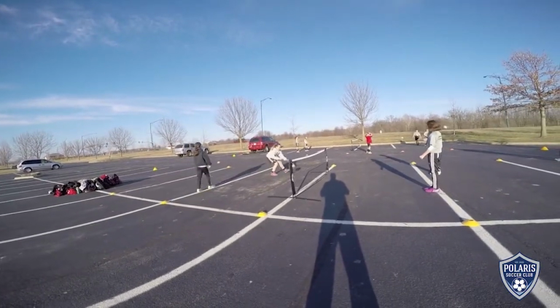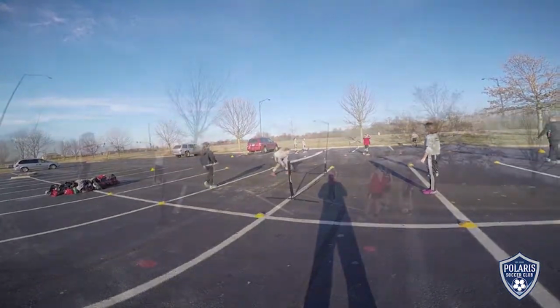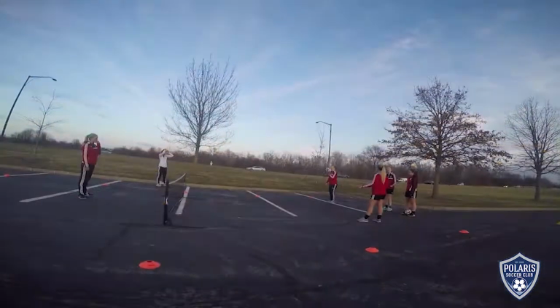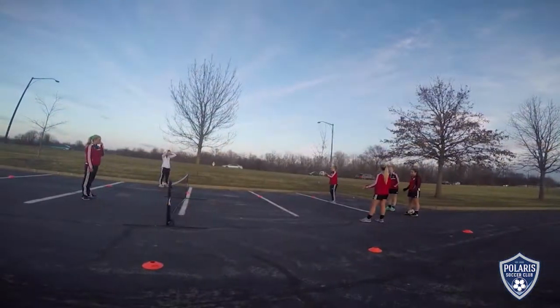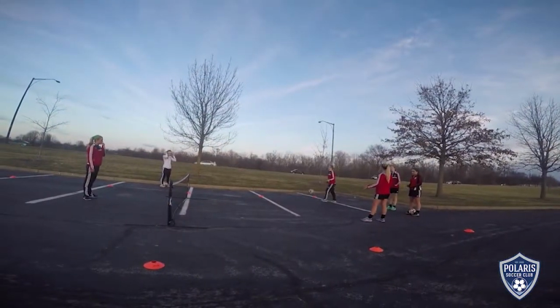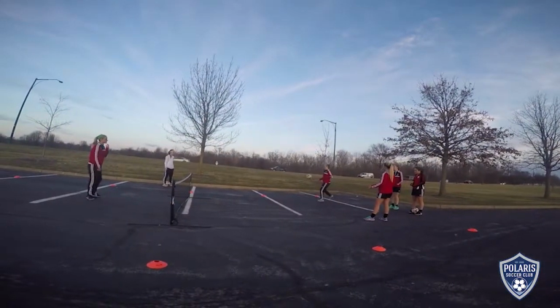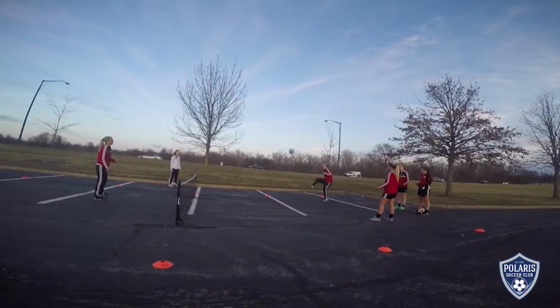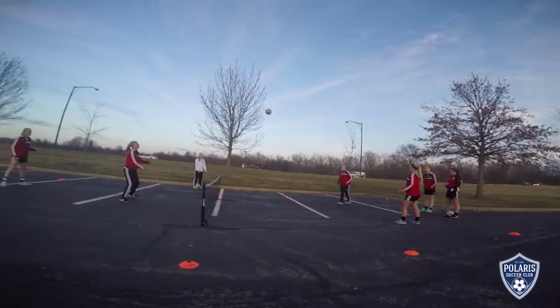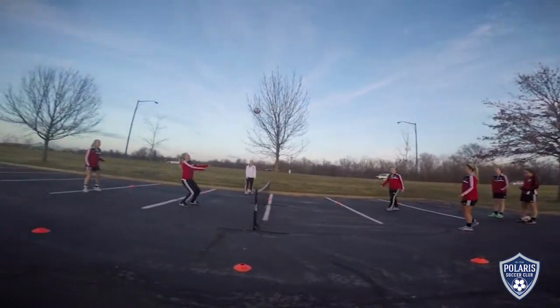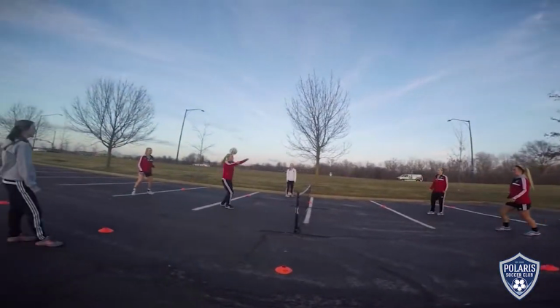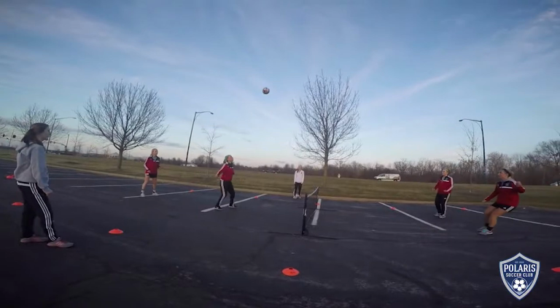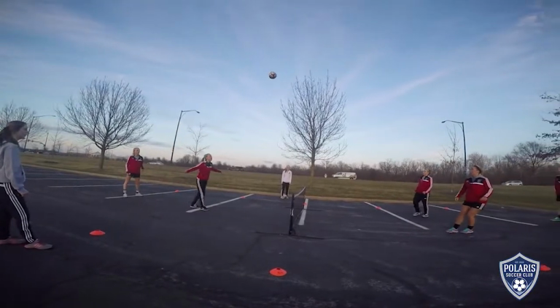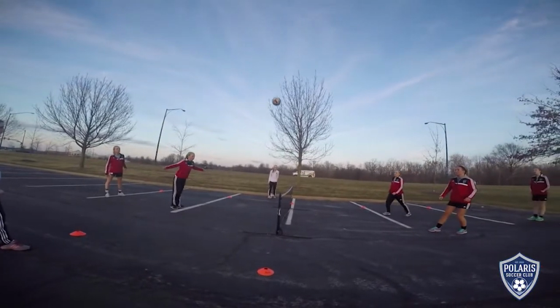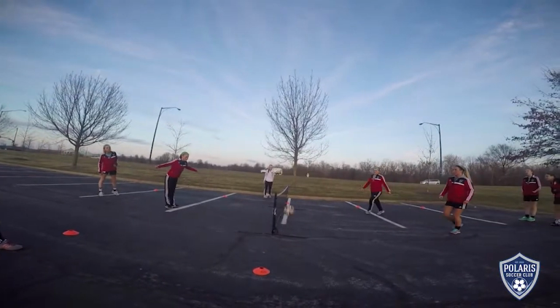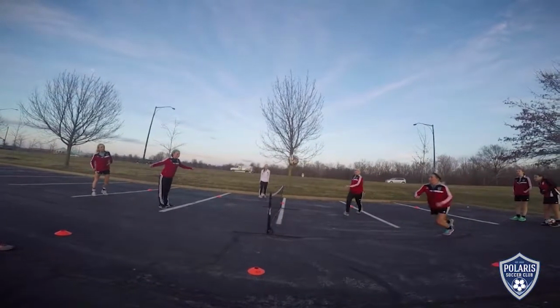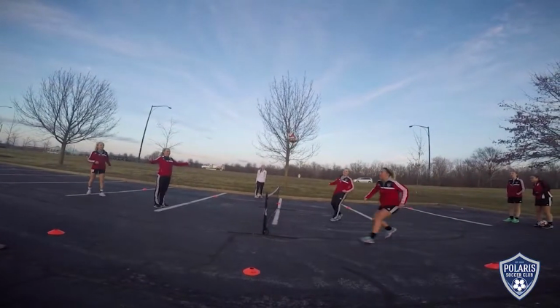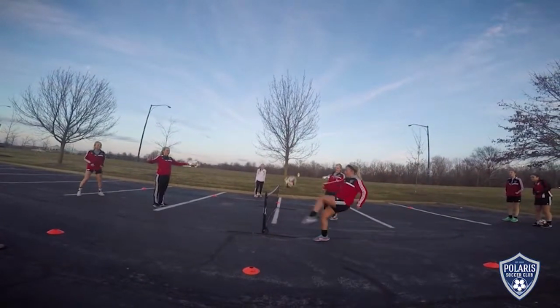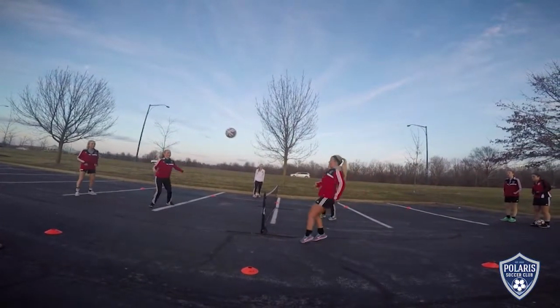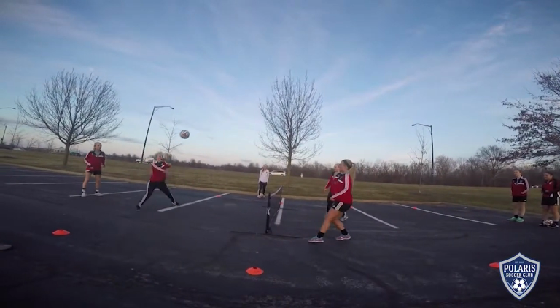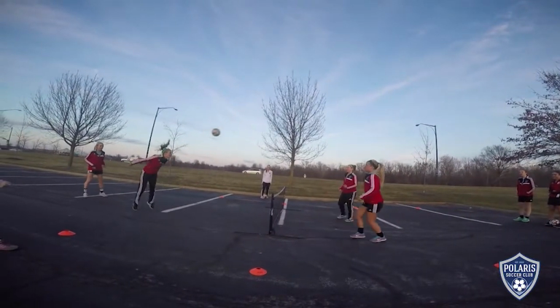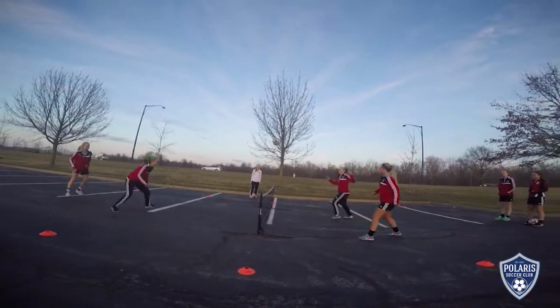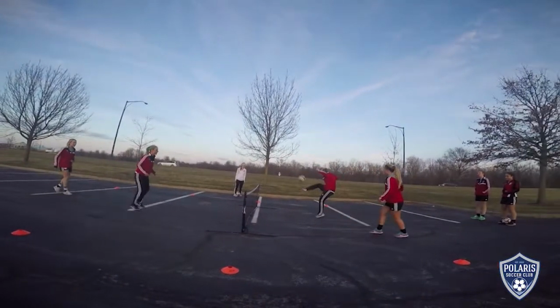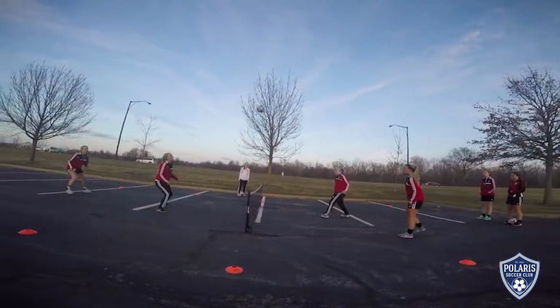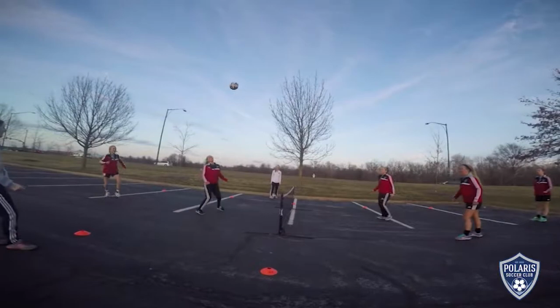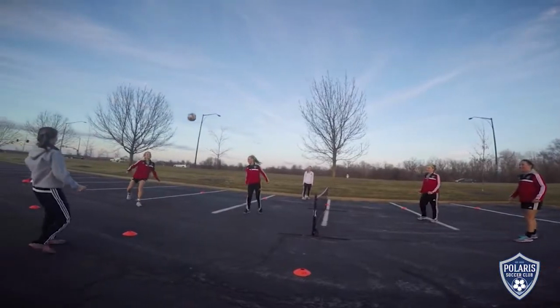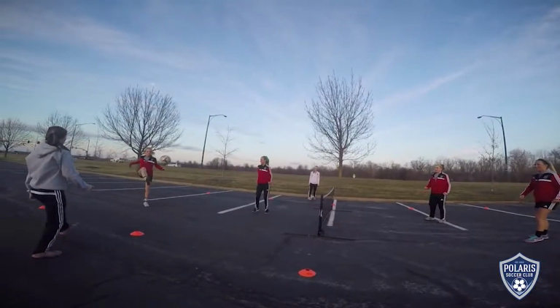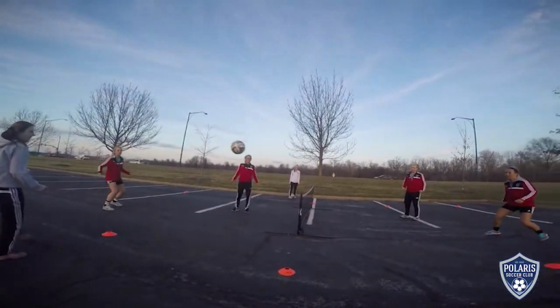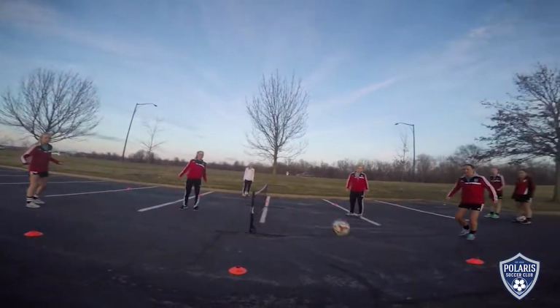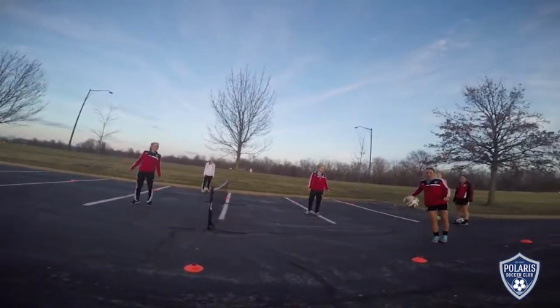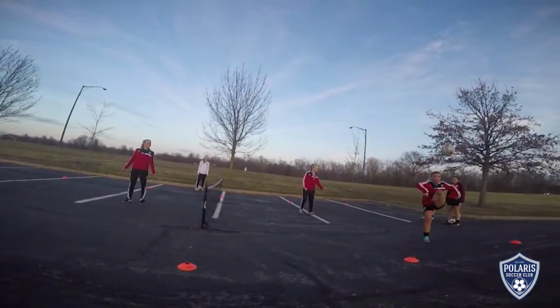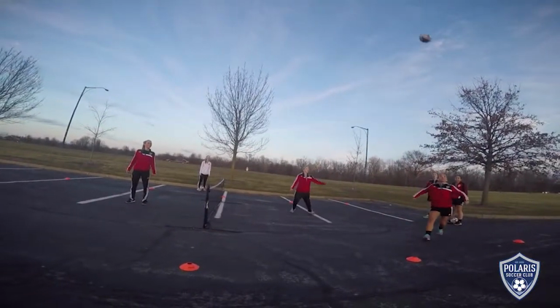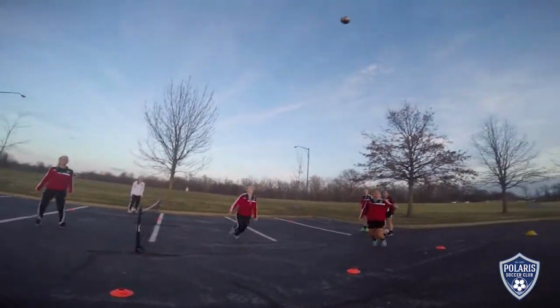Parking lots can be great, but you obviously need to make sure there are no cars around. This needs to be an area that's blocked off — those are sometimes easy to find at the right times and on the right days. Make sure it's blocked off and safe for your players.